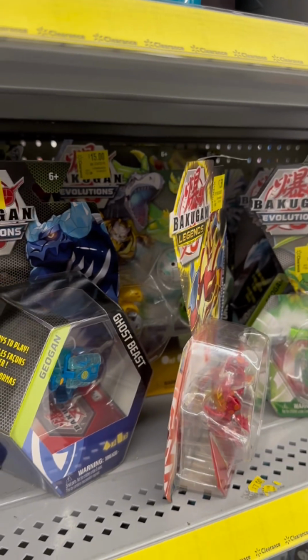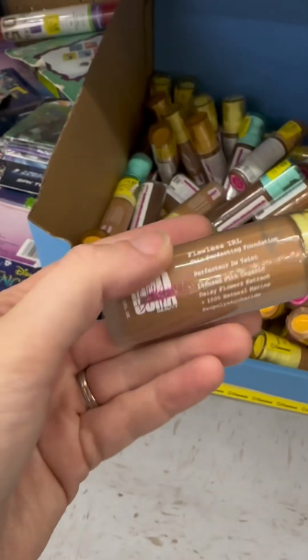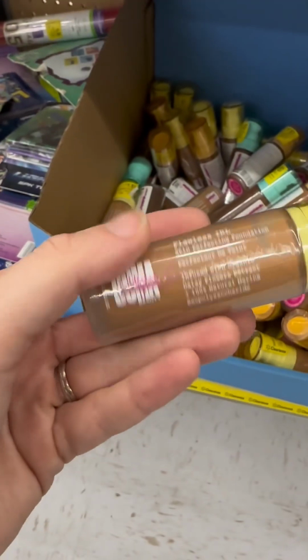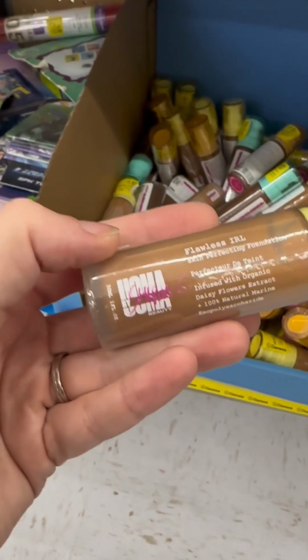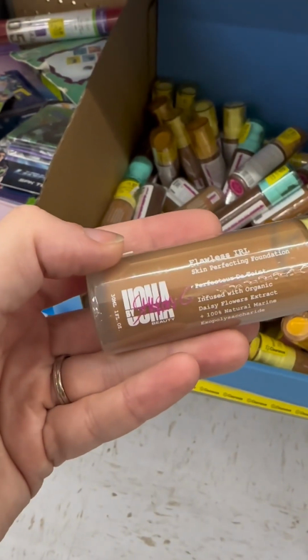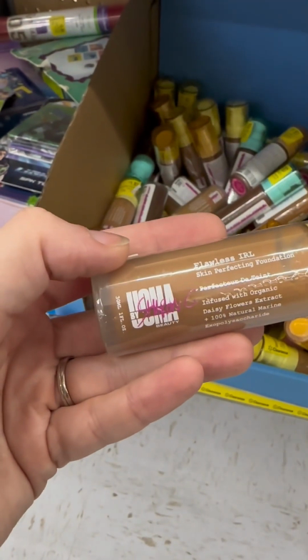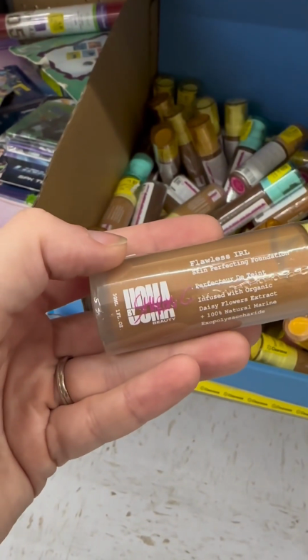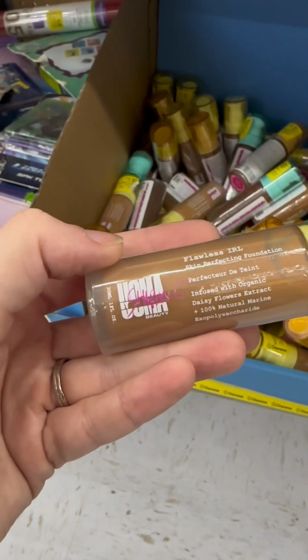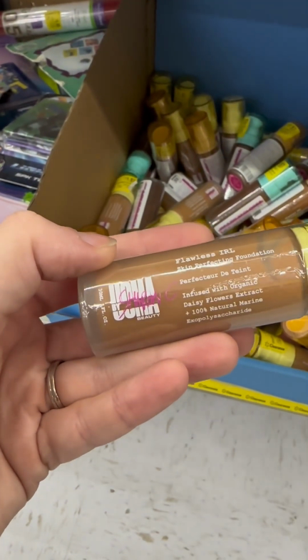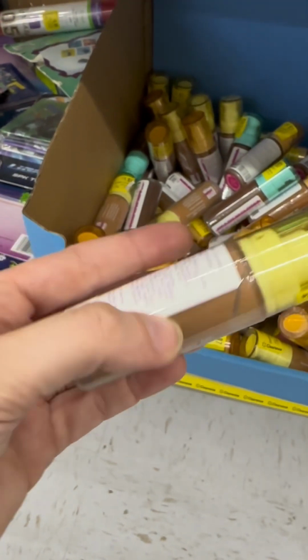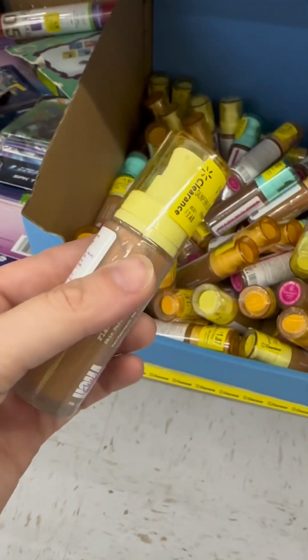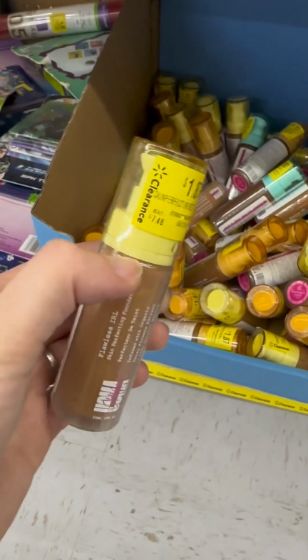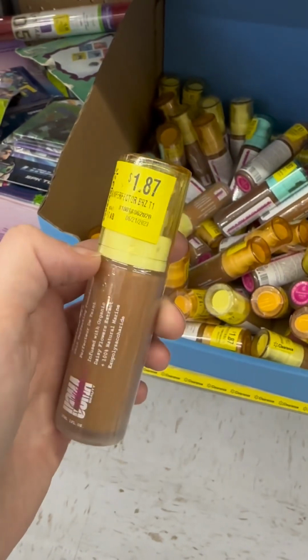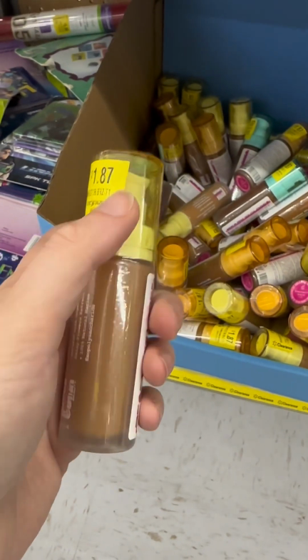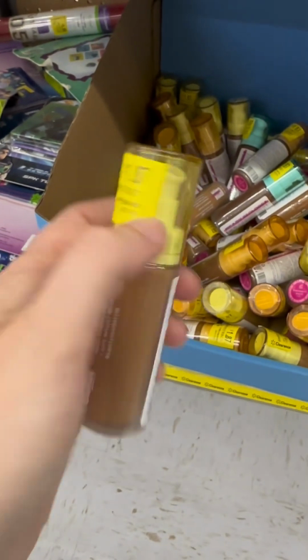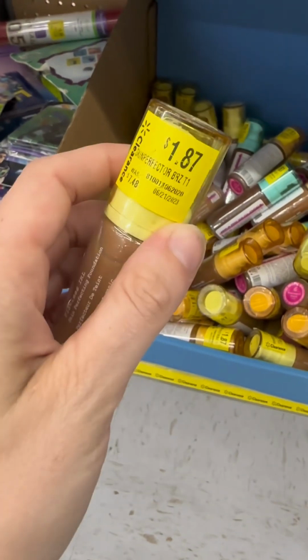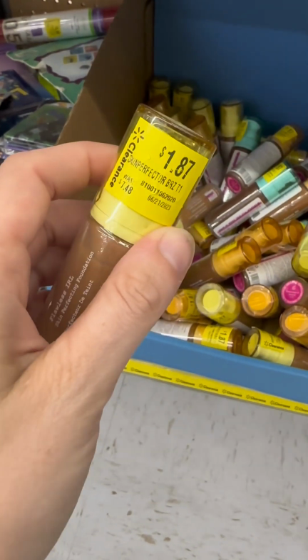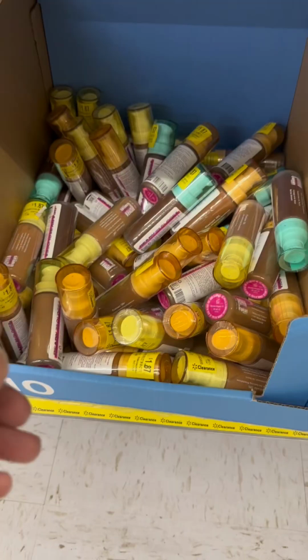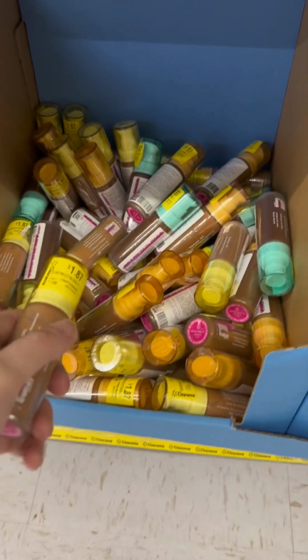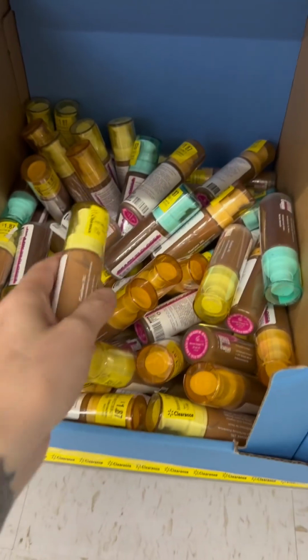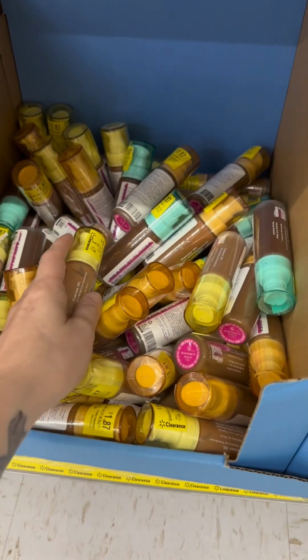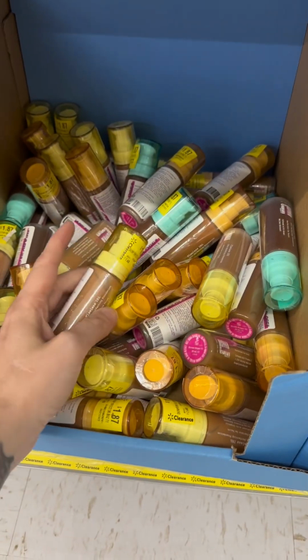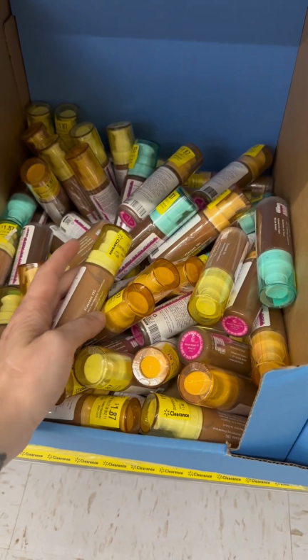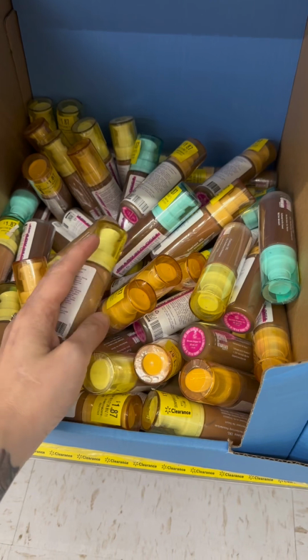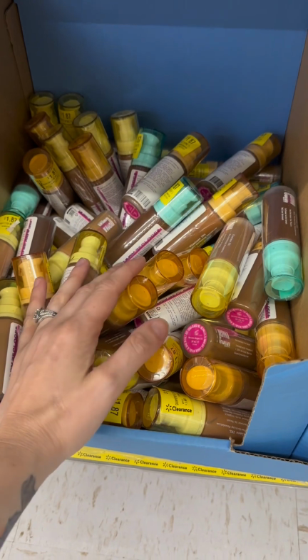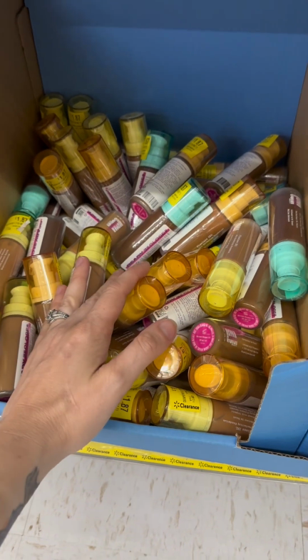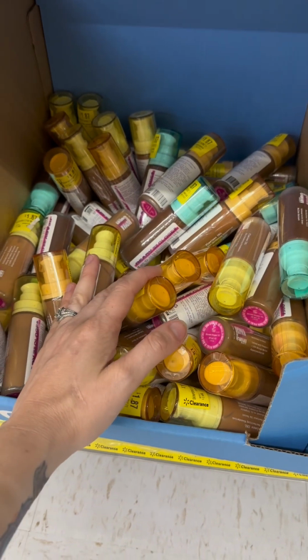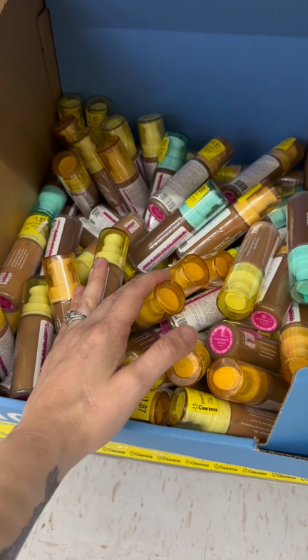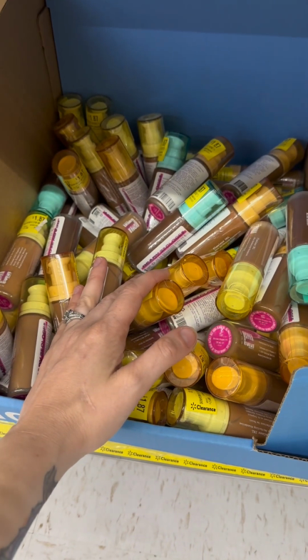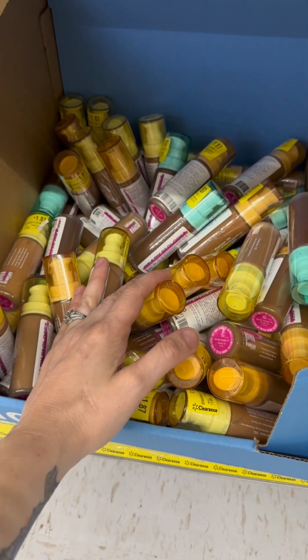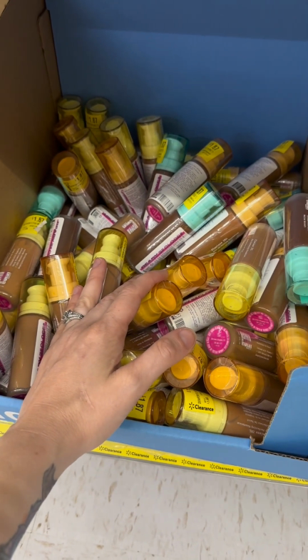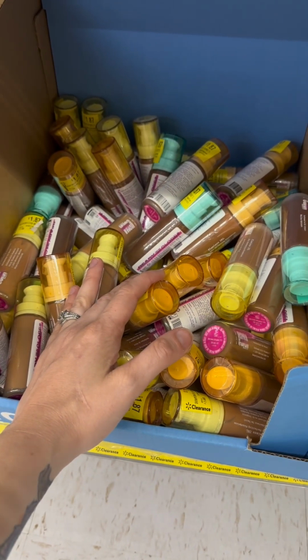I can't even tell what brand this is — Yoma something beauty. It's already seven dollars for all these and they're usually seven, I think. They're pretty cheap, but I don't know what brand that is. Does anybody know what brand this is?